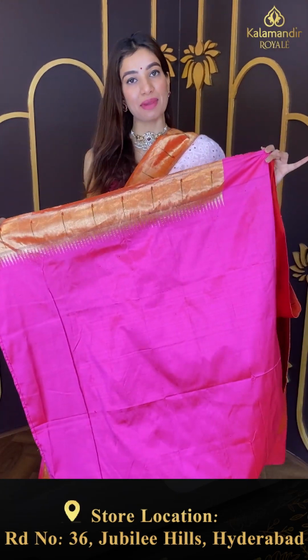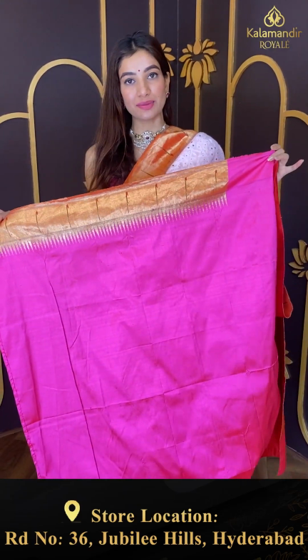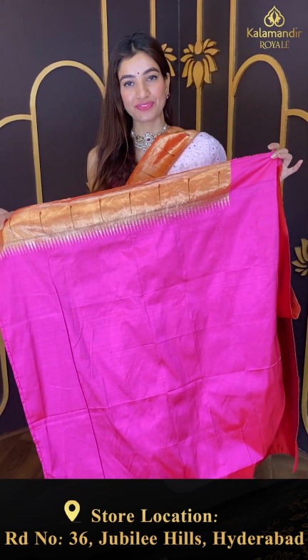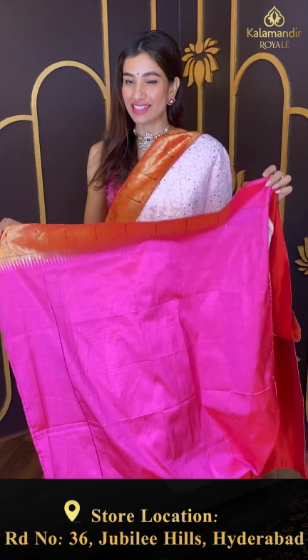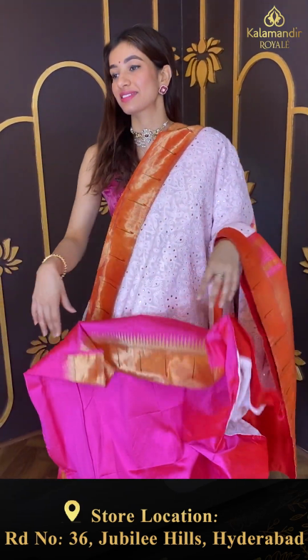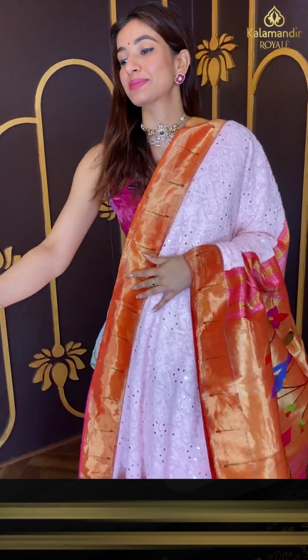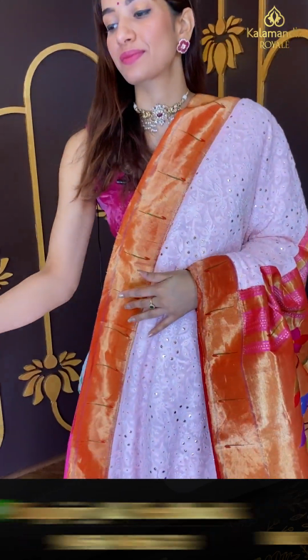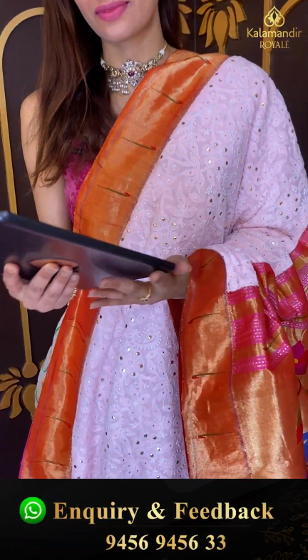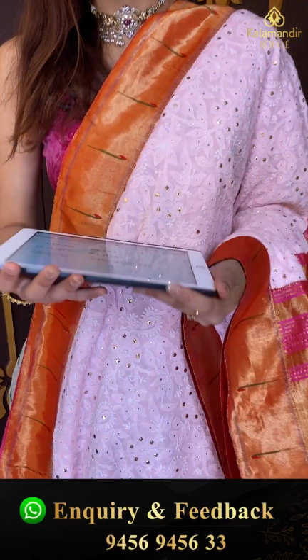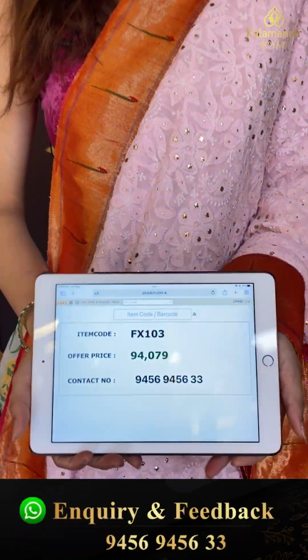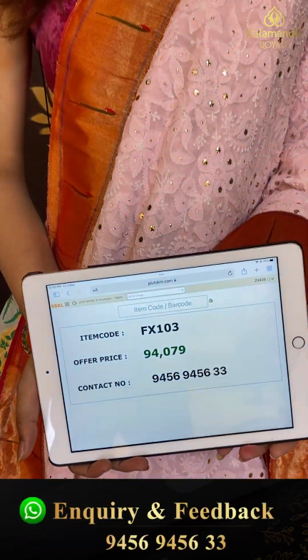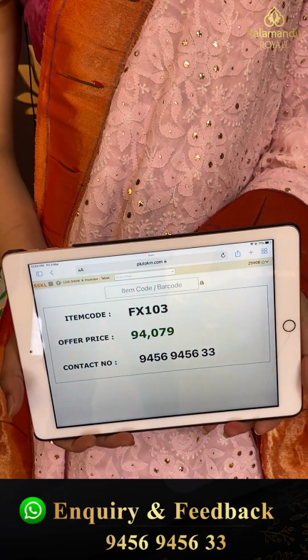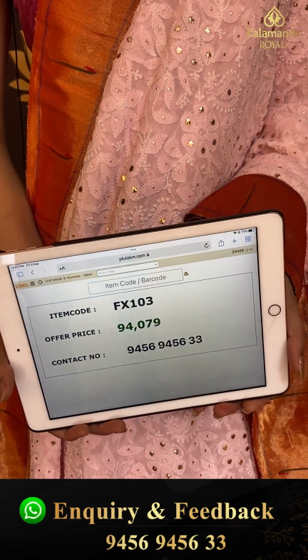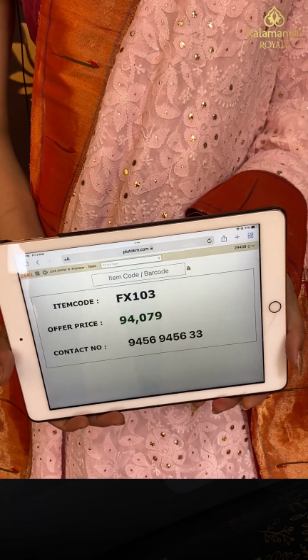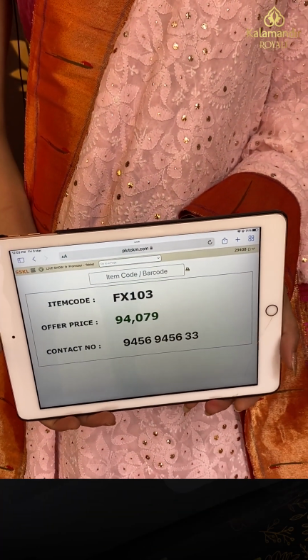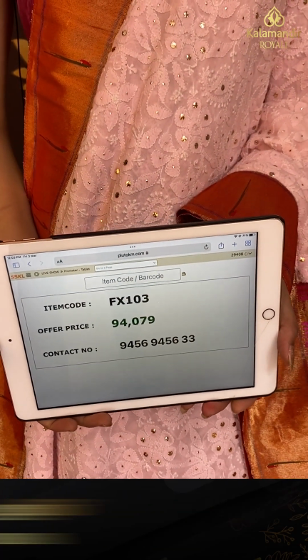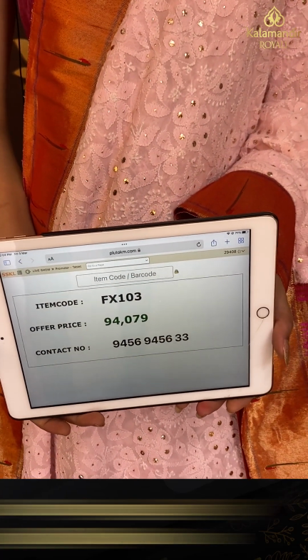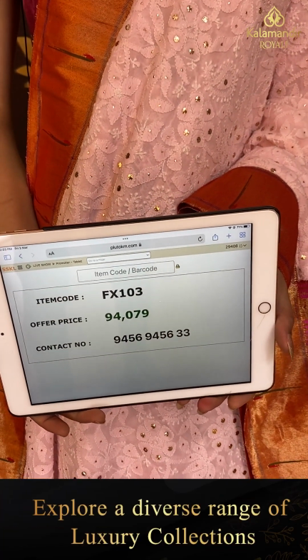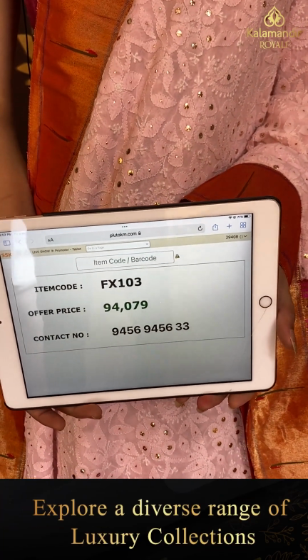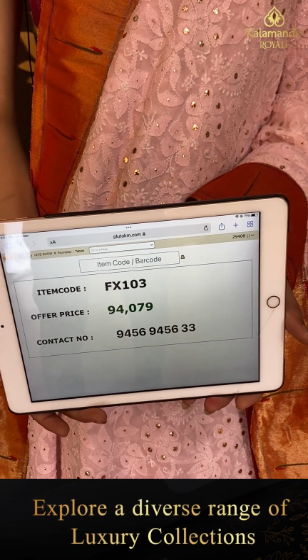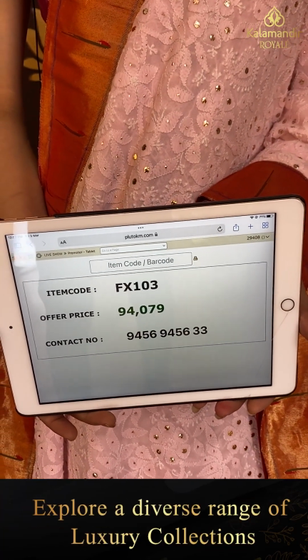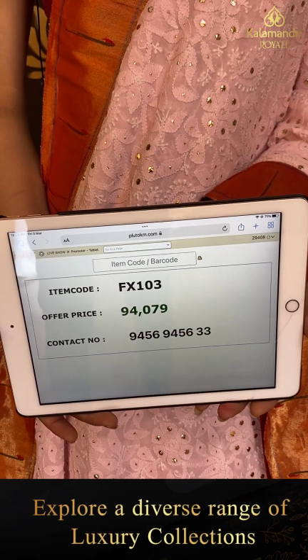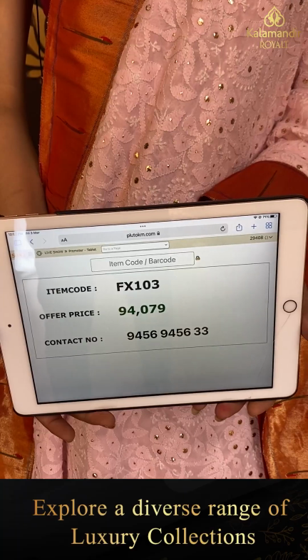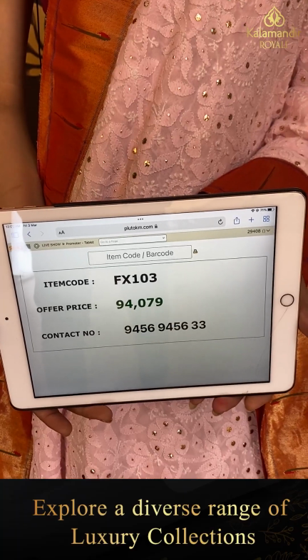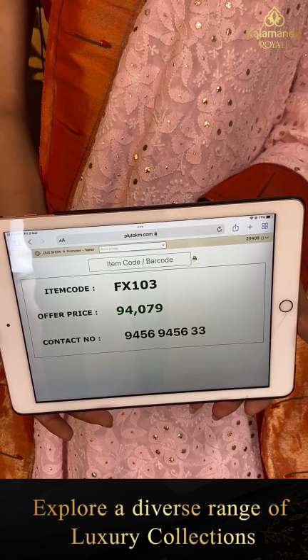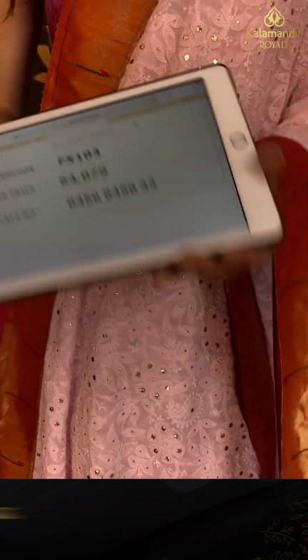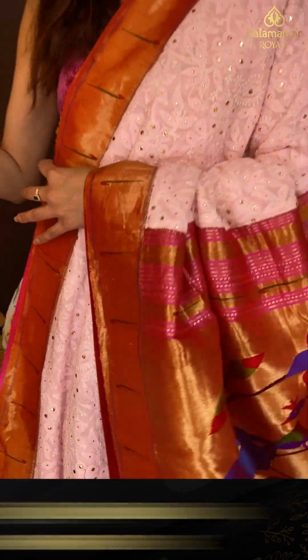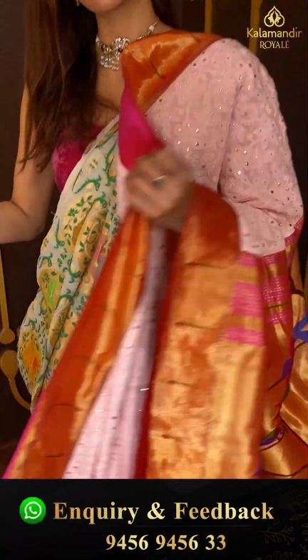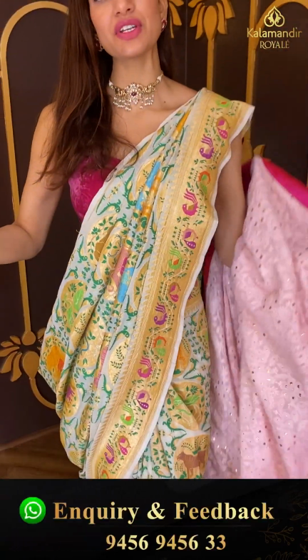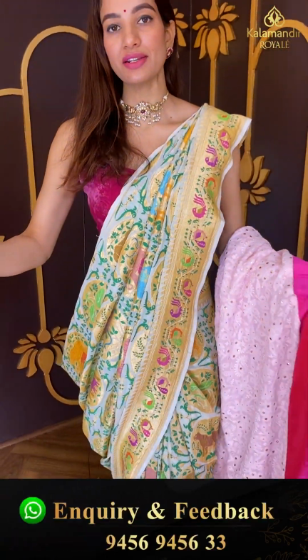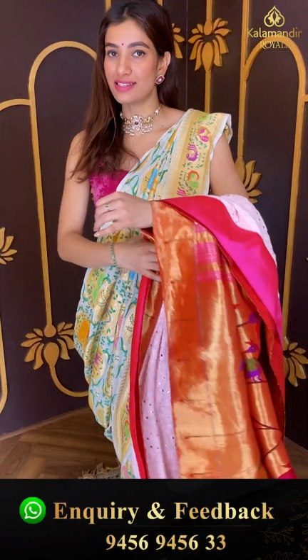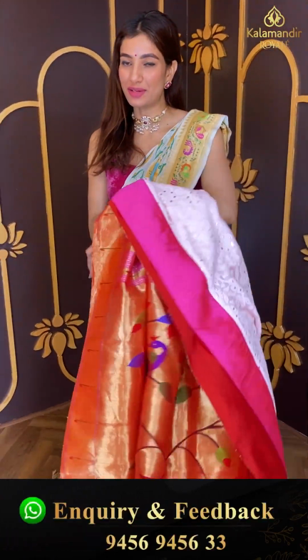Here we have a beautiful peacock and golden design over the pallu, and a simple pink blouse with it. Code FX103 and the price is ninety four thousand seventy nine. Click a screenshot and send to our number.